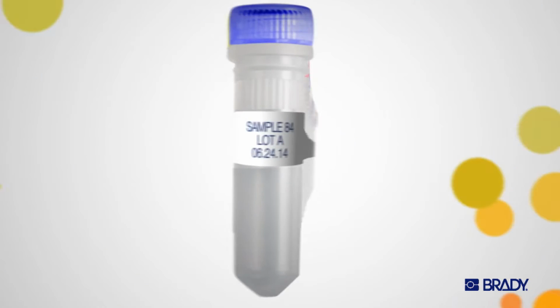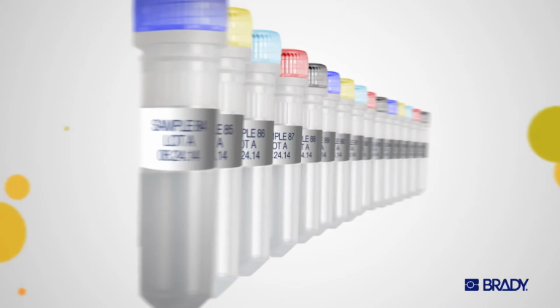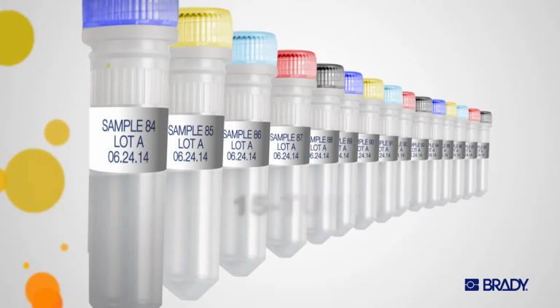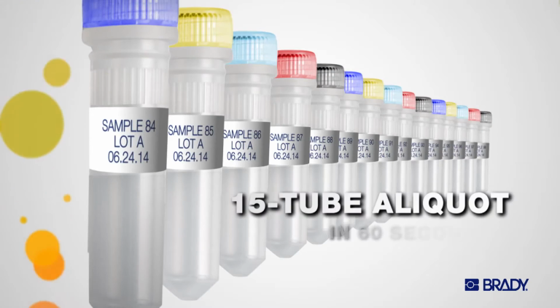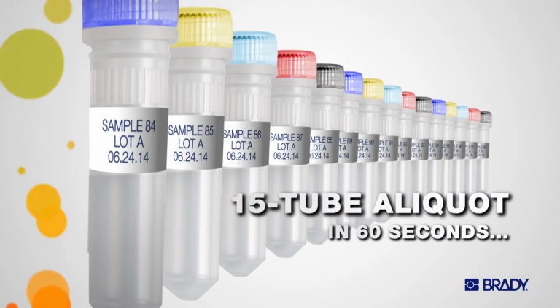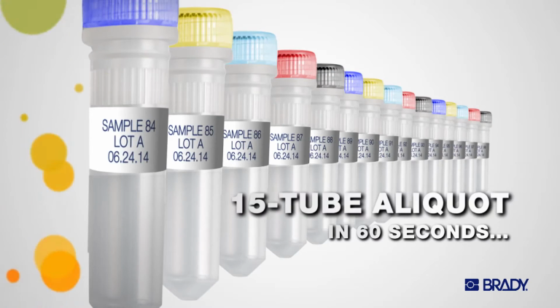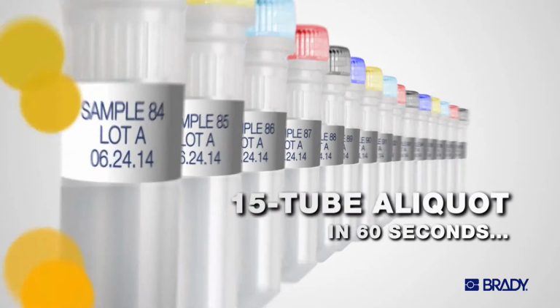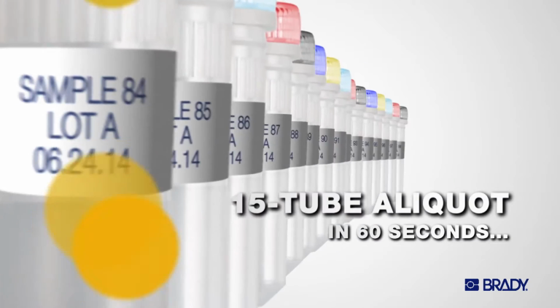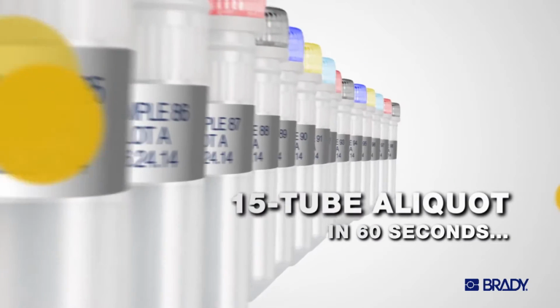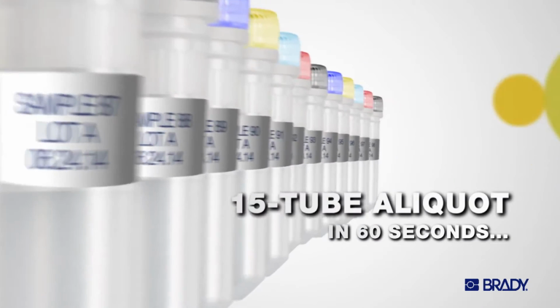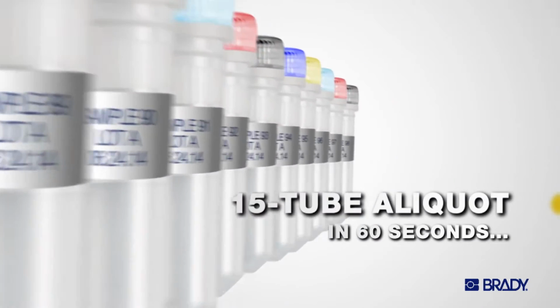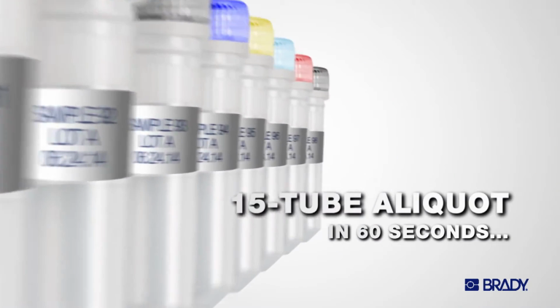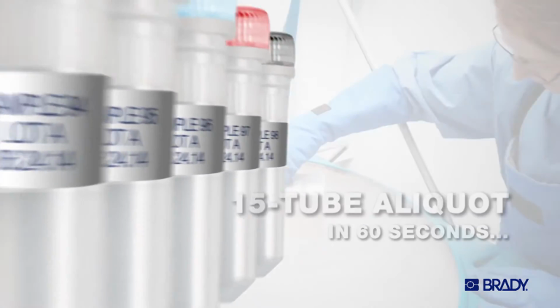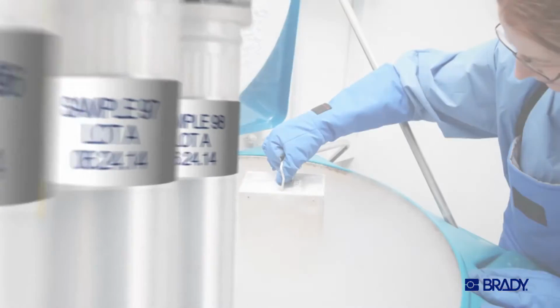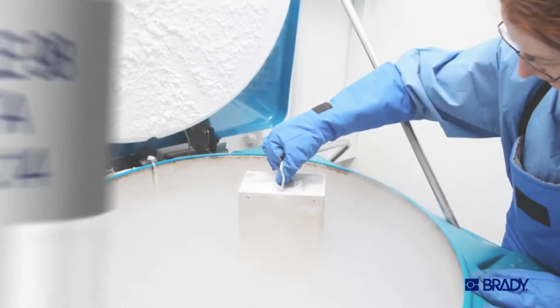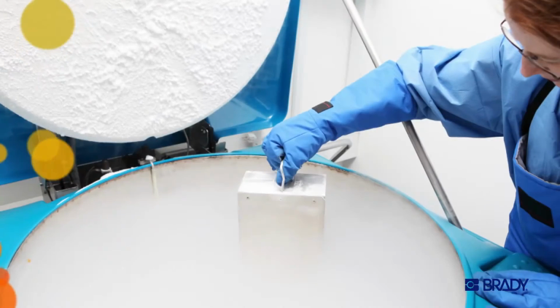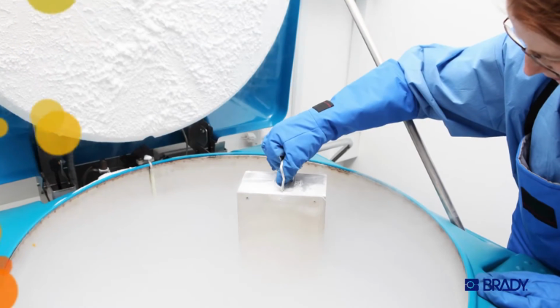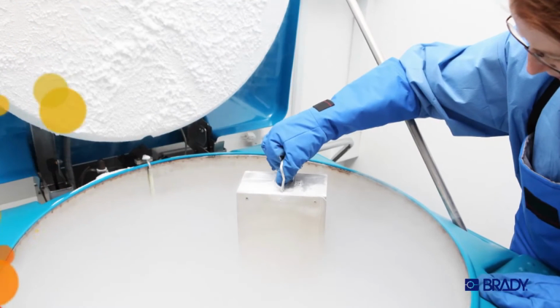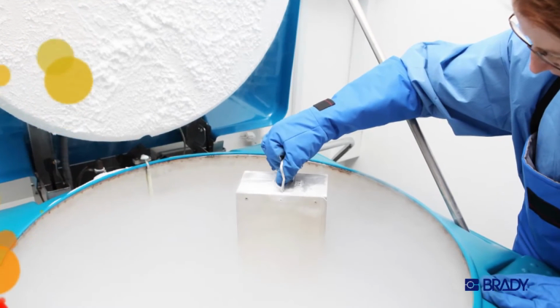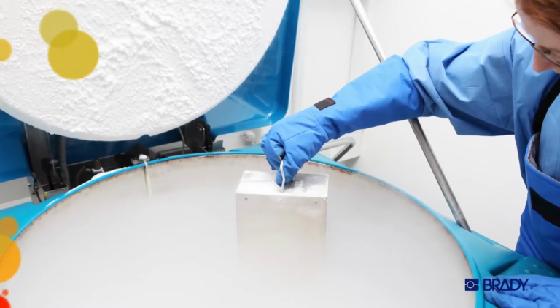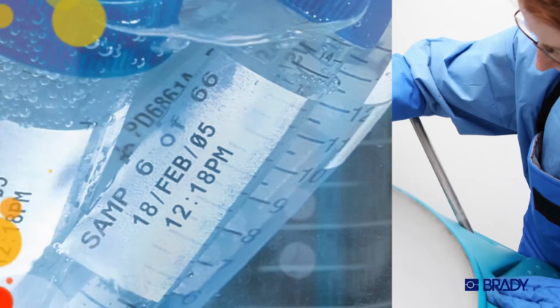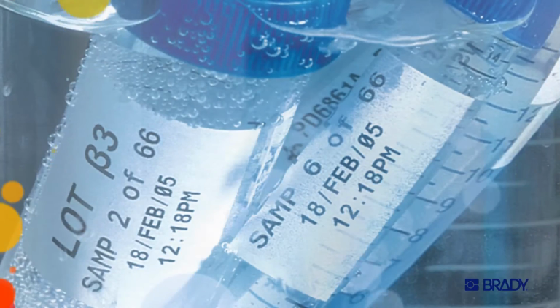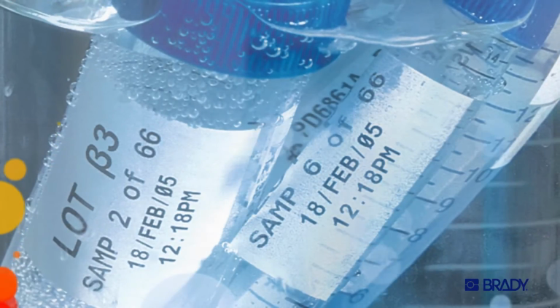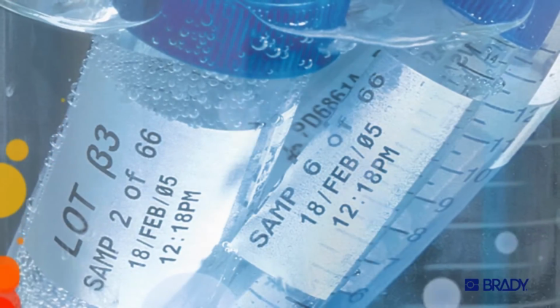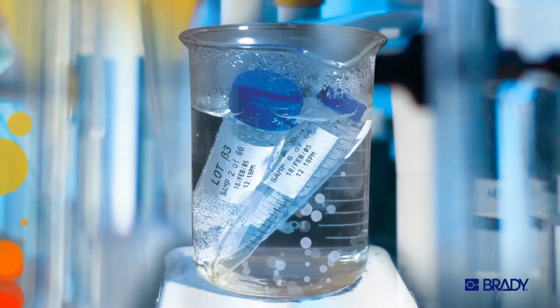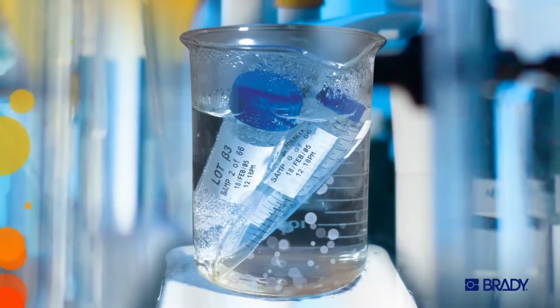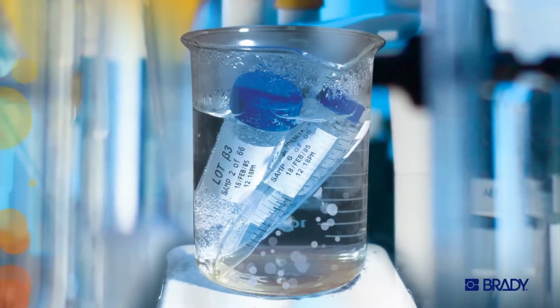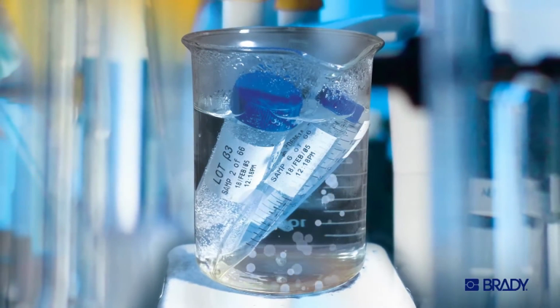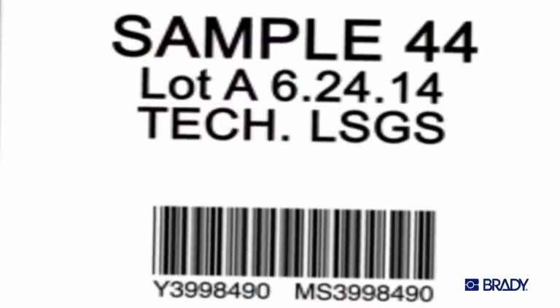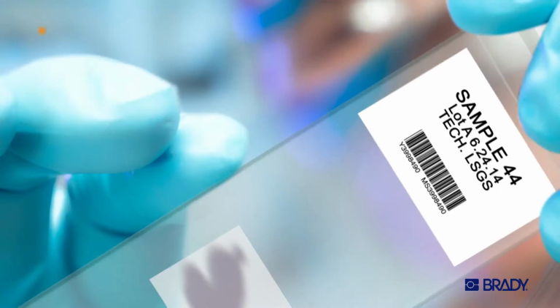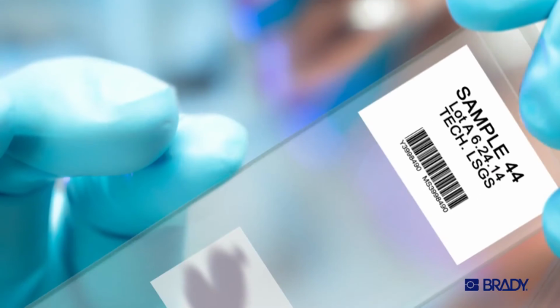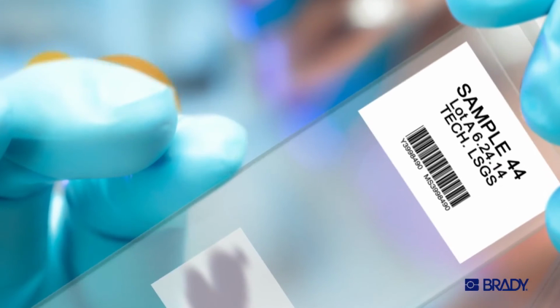Because a pen won't give you a 15-tube aliquot in 60 seconds on some of the toughest labels around, designed to withstand the extreme conditions in your lab.